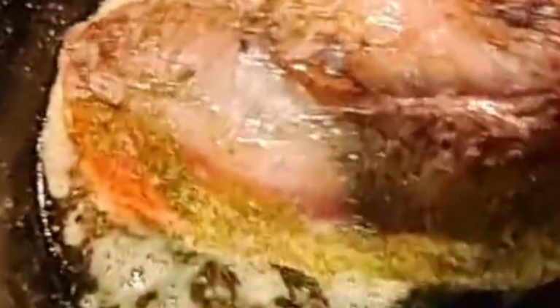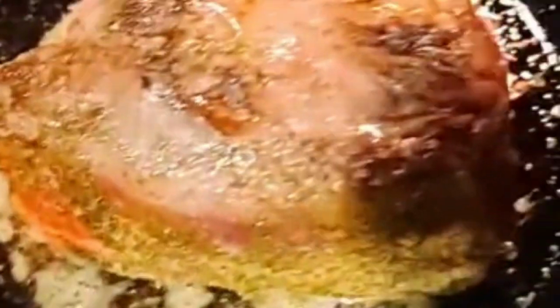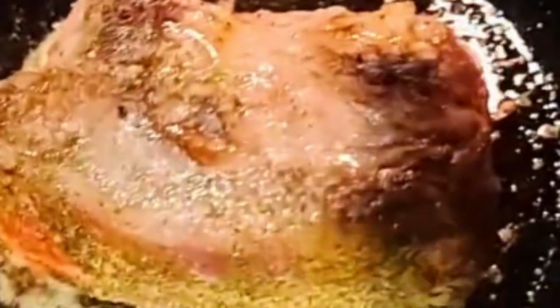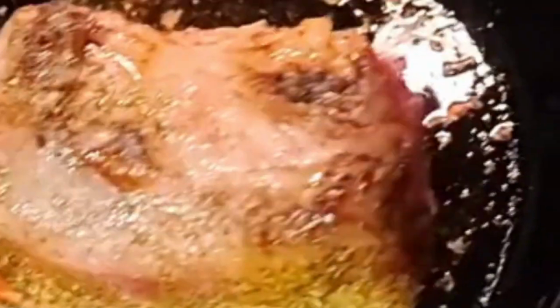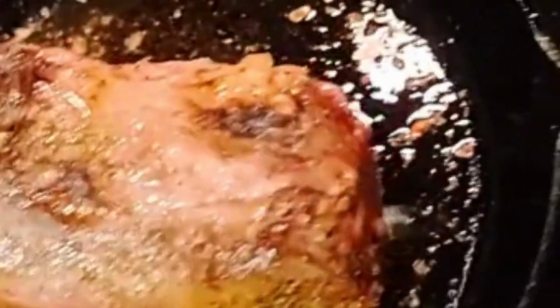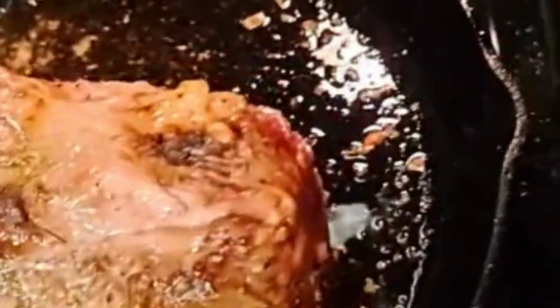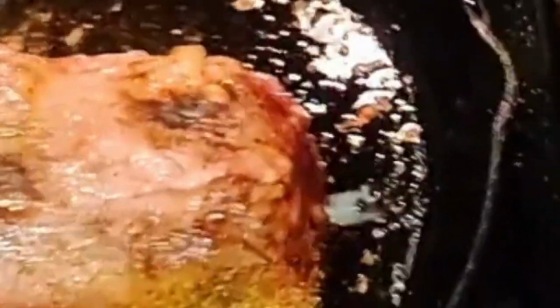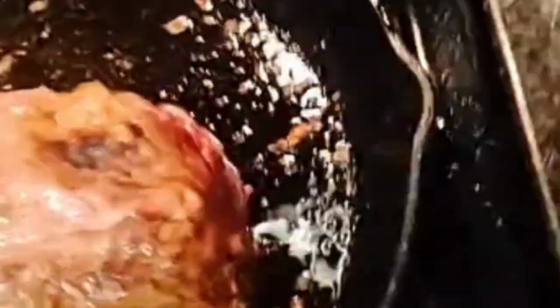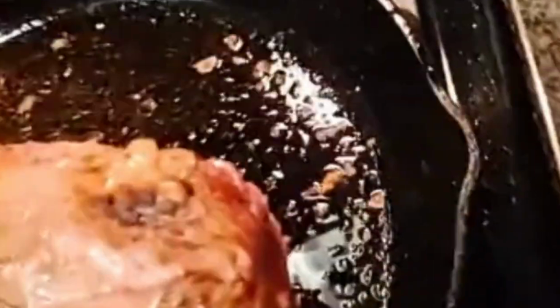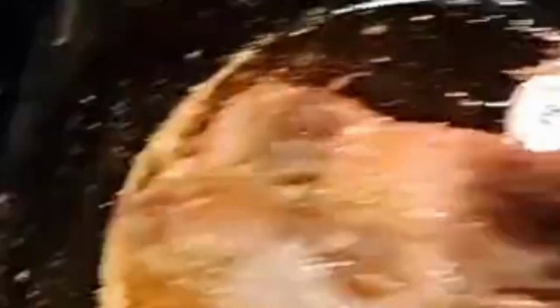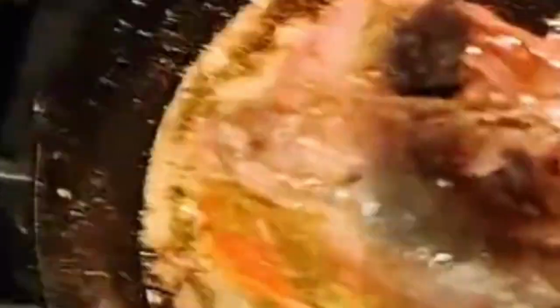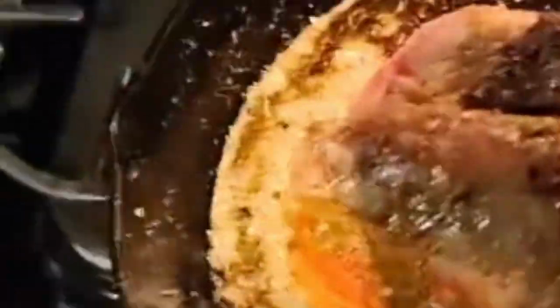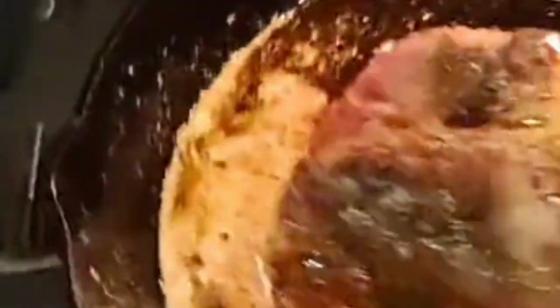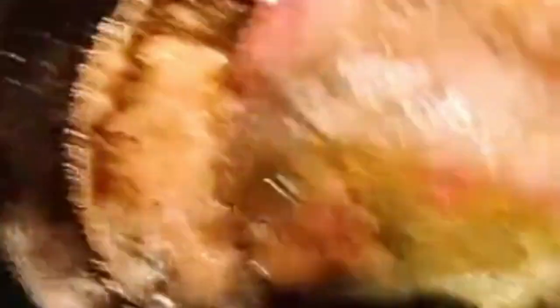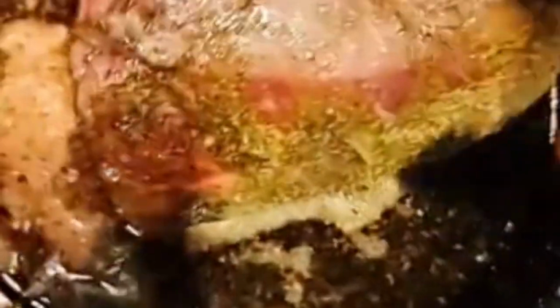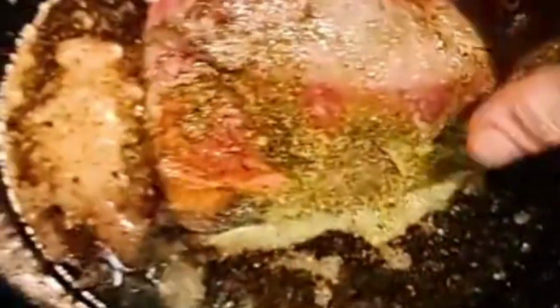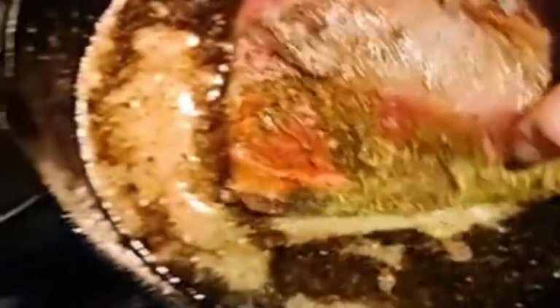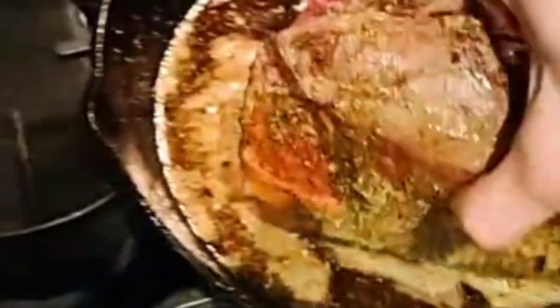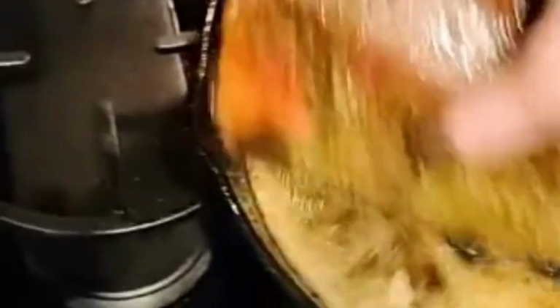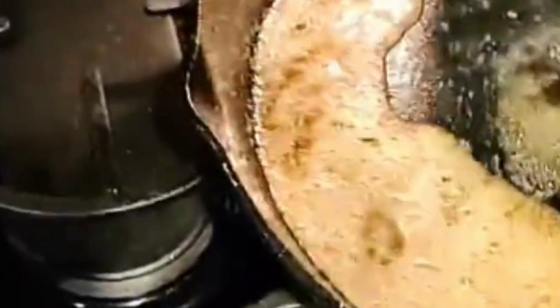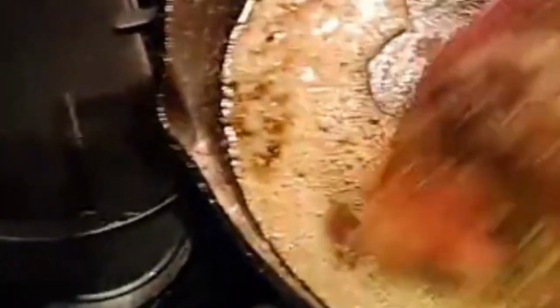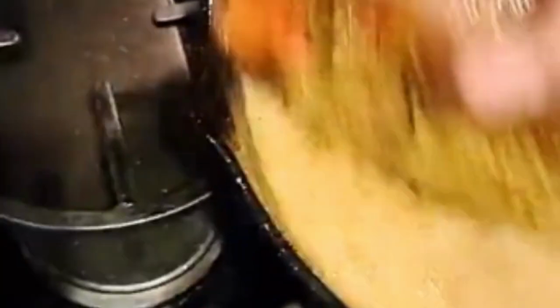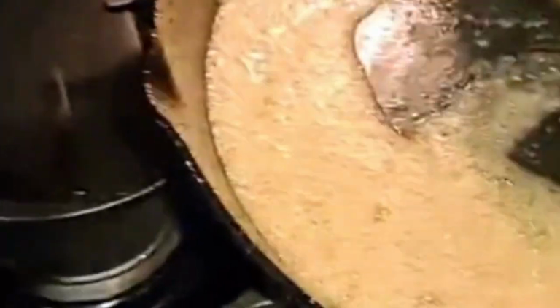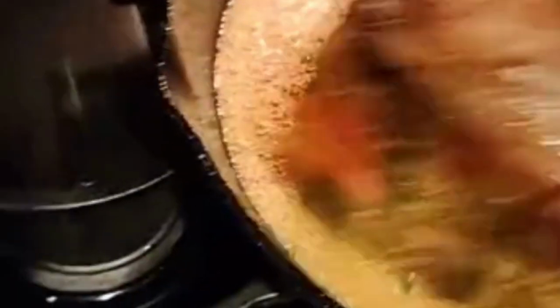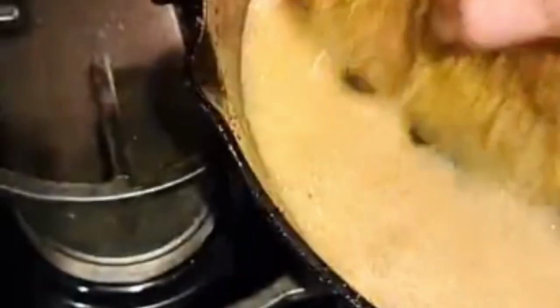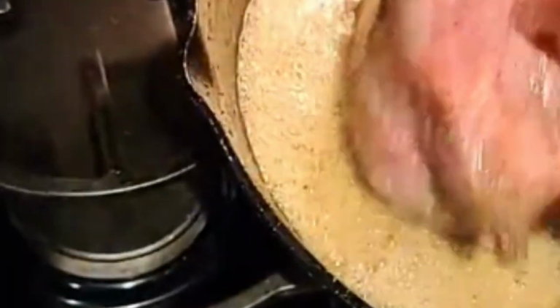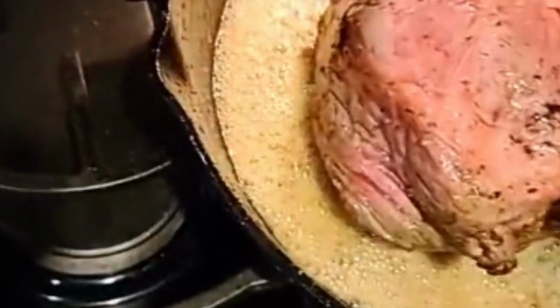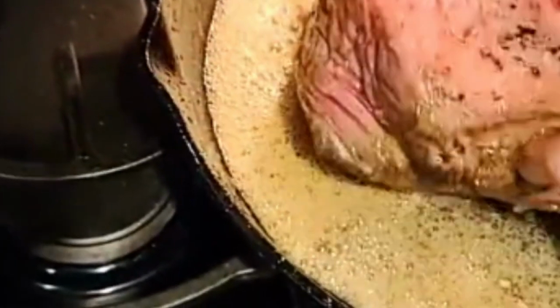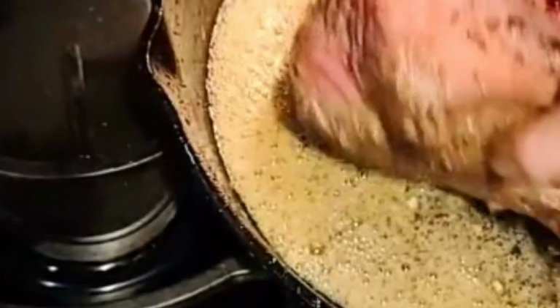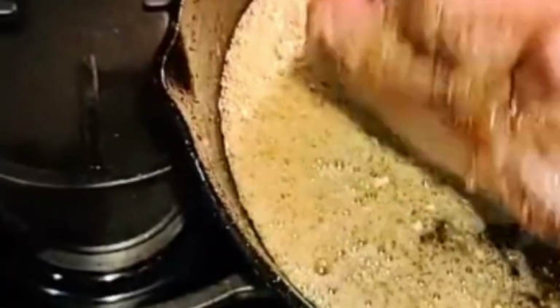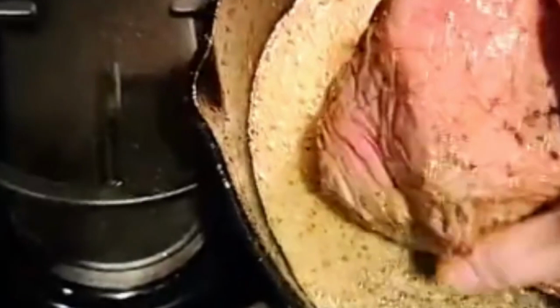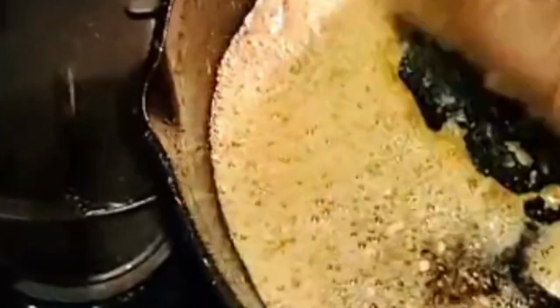My favorite flavor of boiled beef is original unflavored. Boiled beefs already have so much natural meat and water flavor, you don't need to mess them up with spices or anything. Let the liquid in the beef speak for themselves. Let nature's bounty shine.